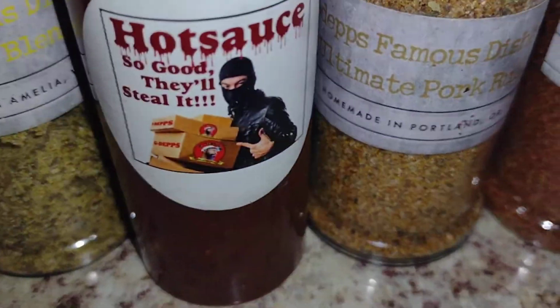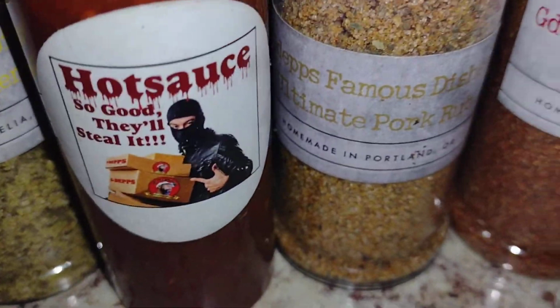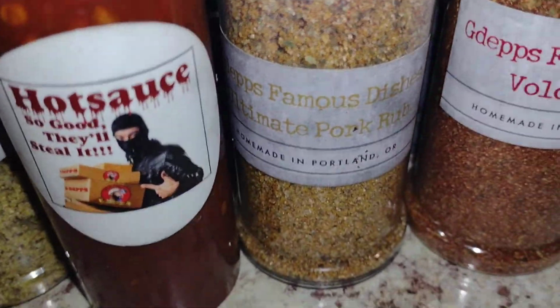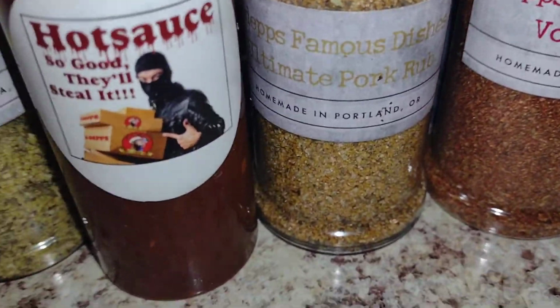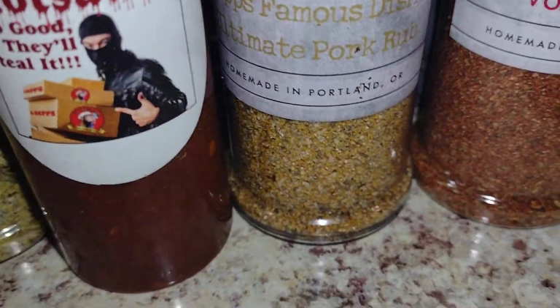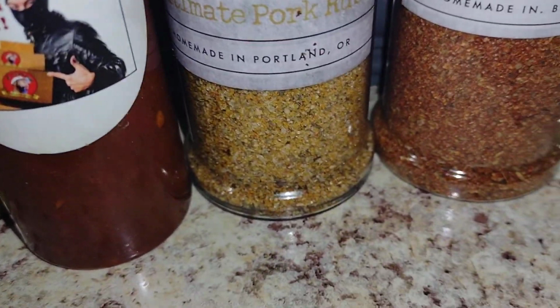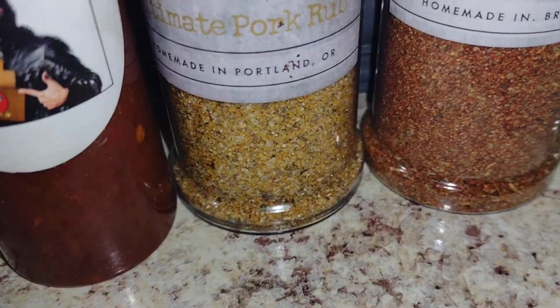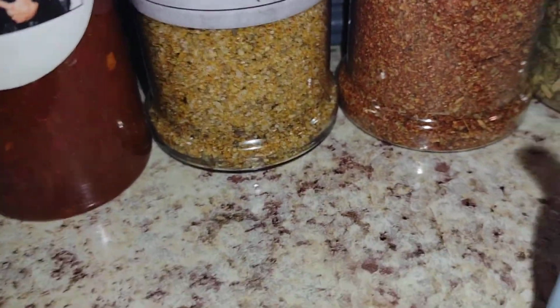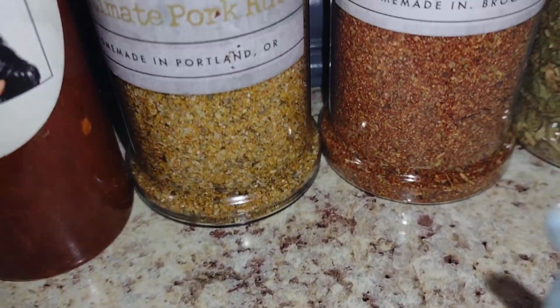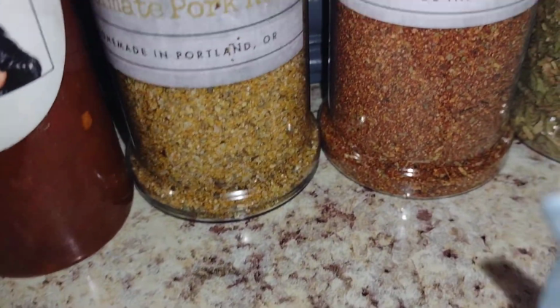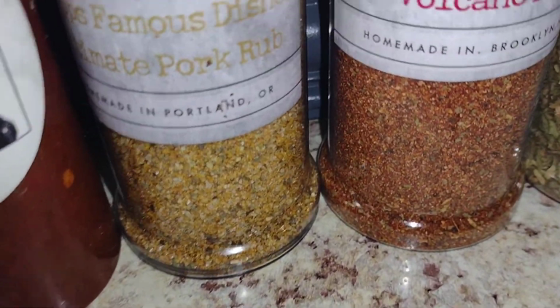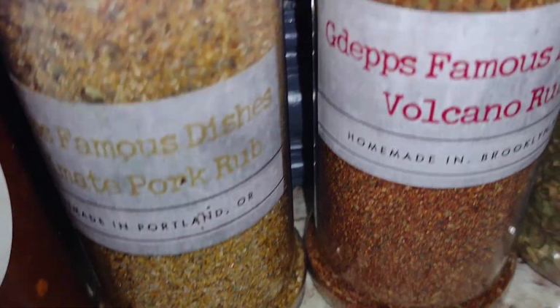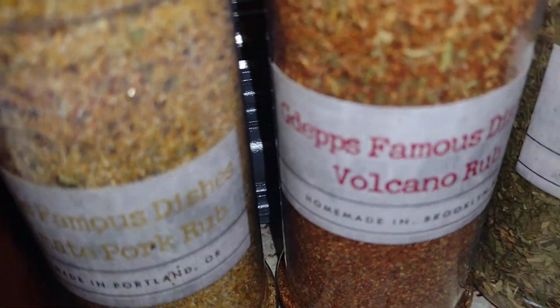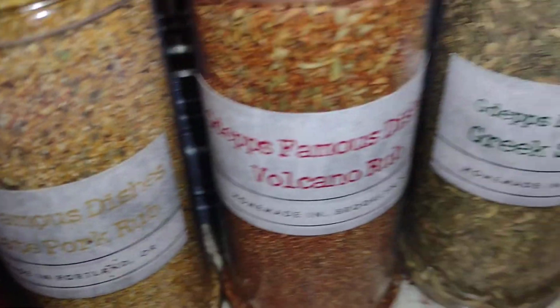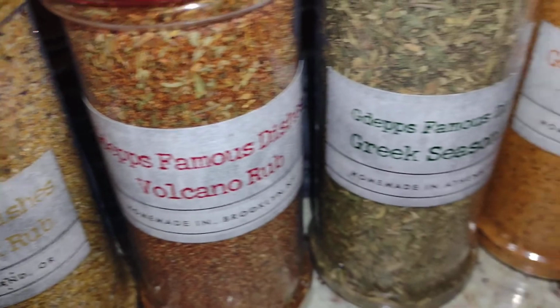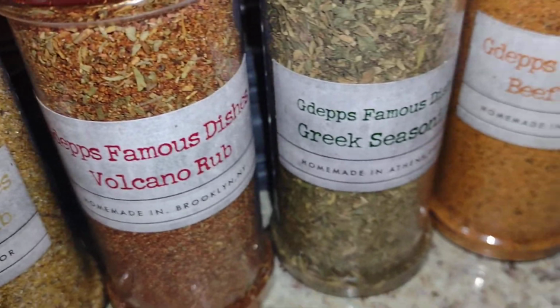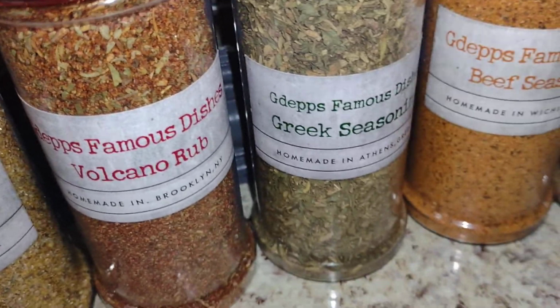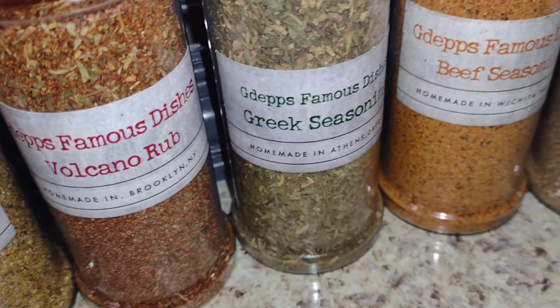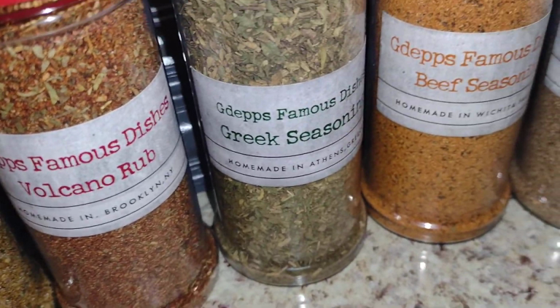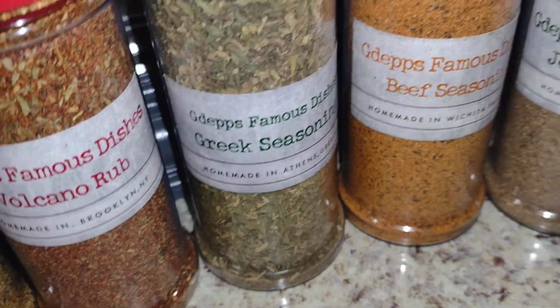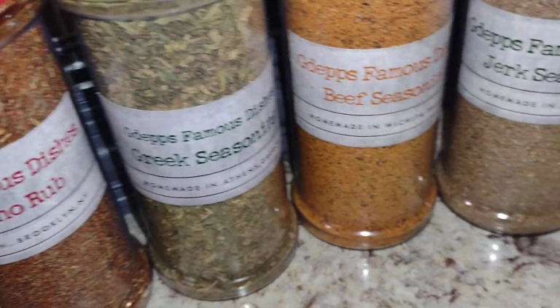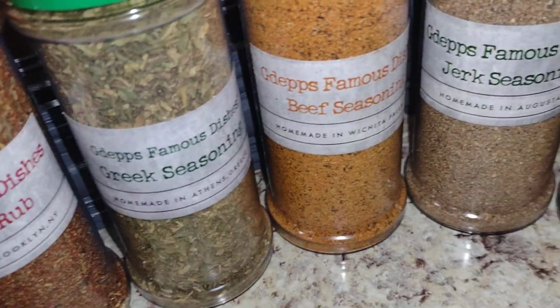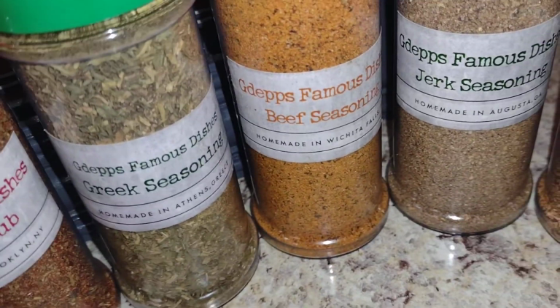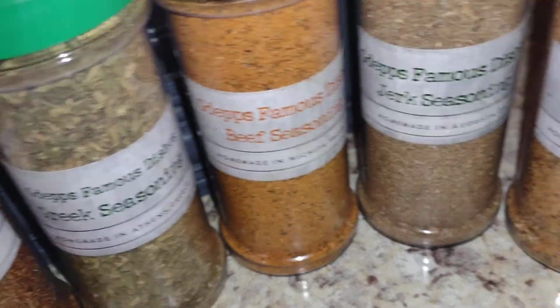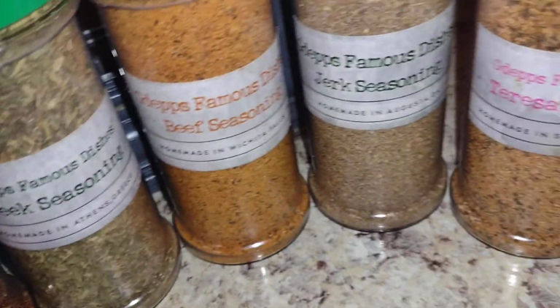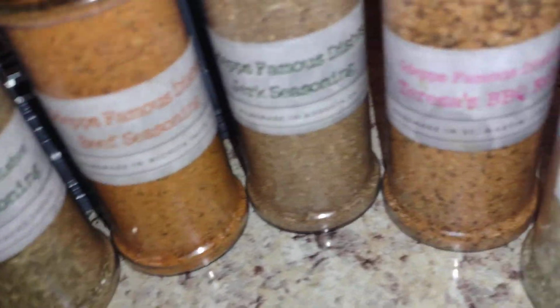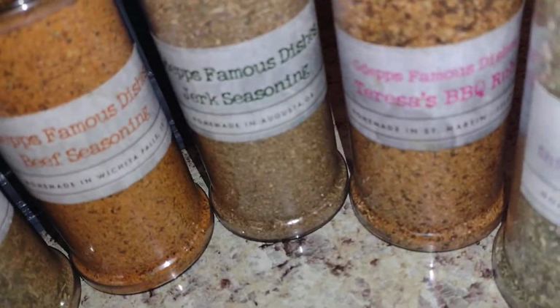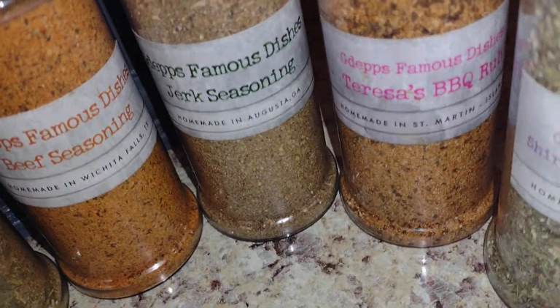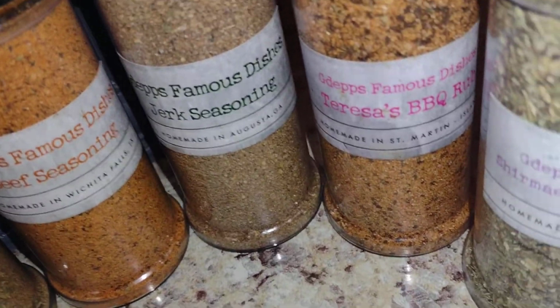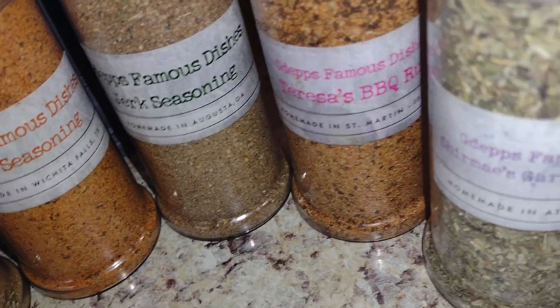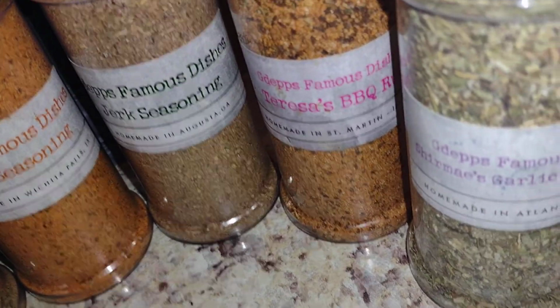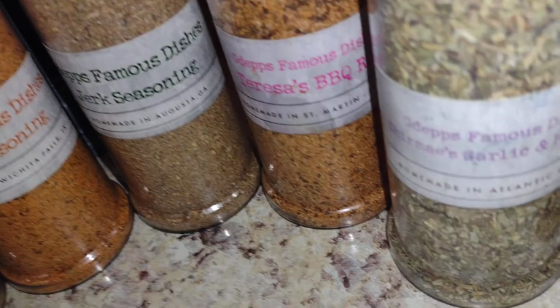Ultimate pork rub, volcano rub, Greek seasoning, beef seasoning, turkey seasoning, and Teresa's barbecue rub.